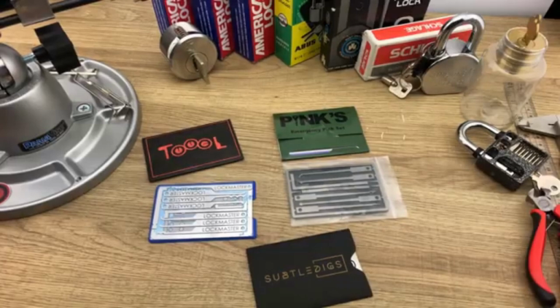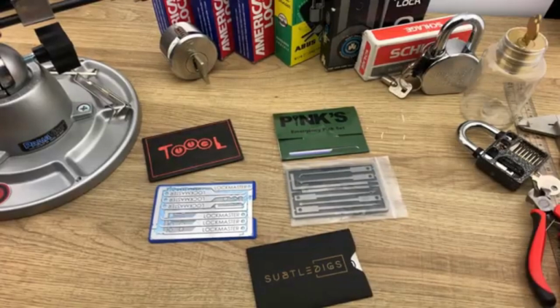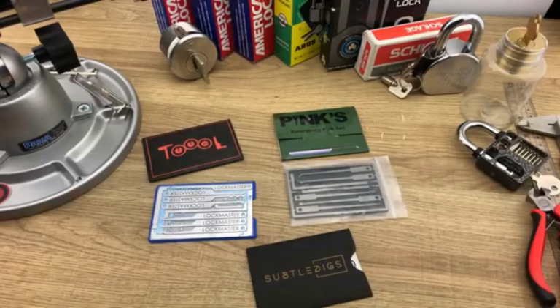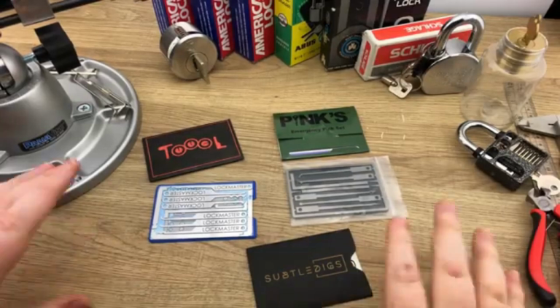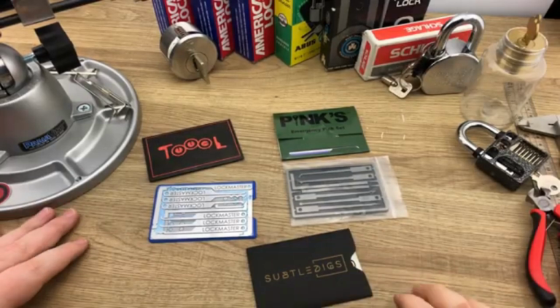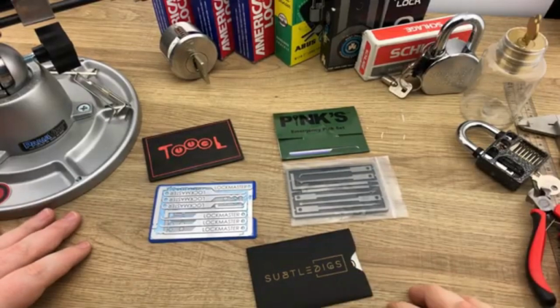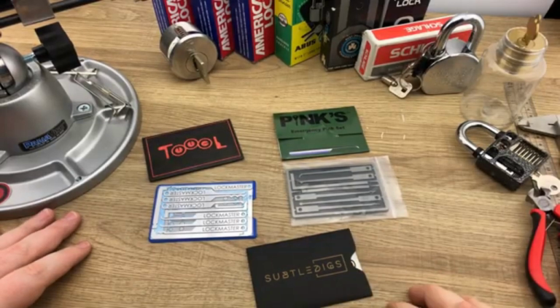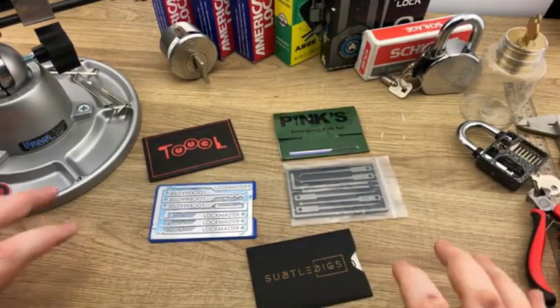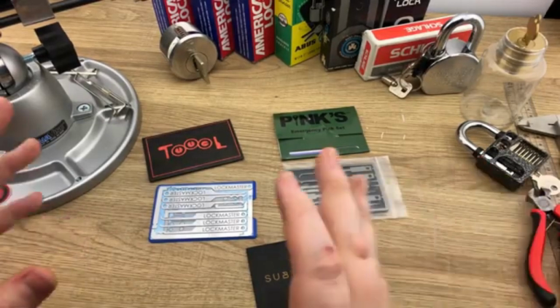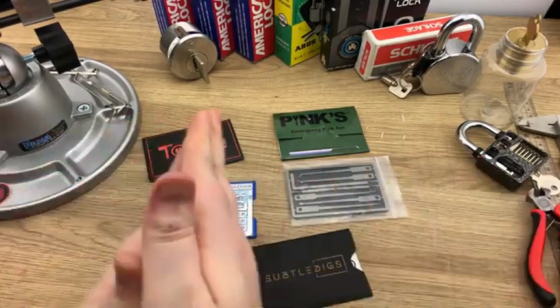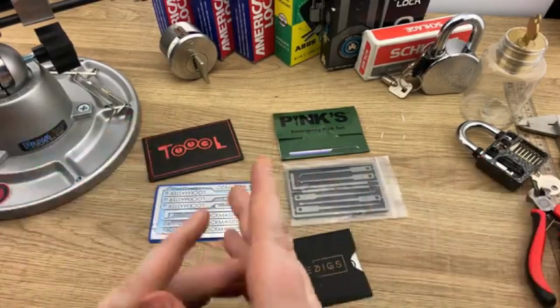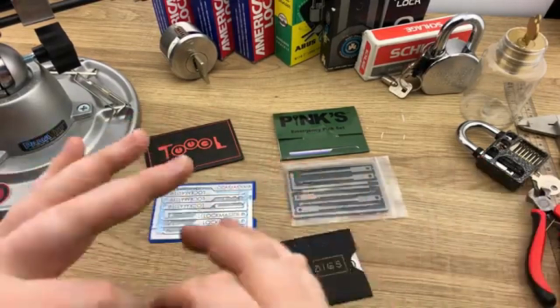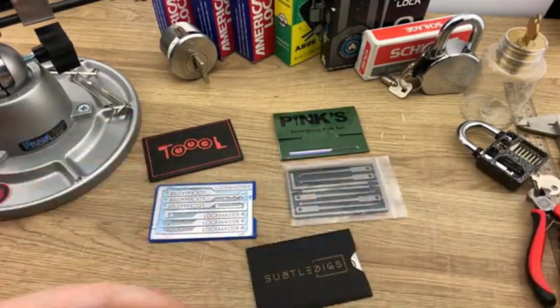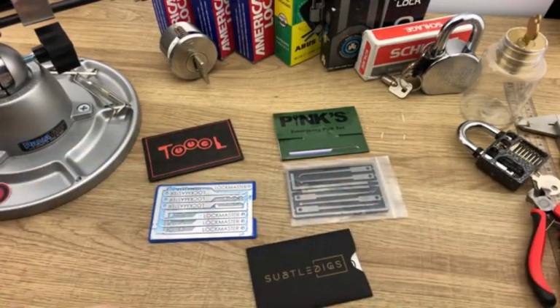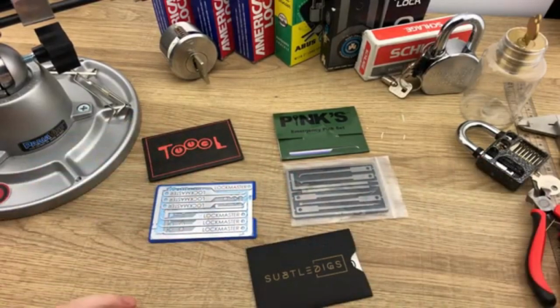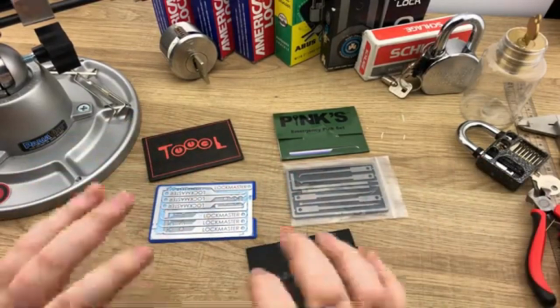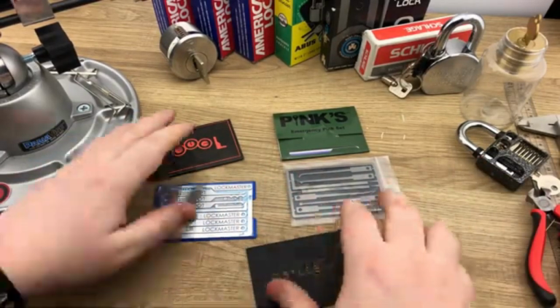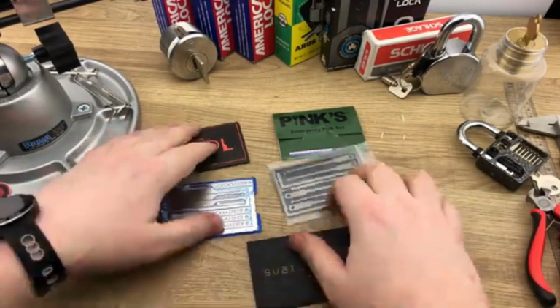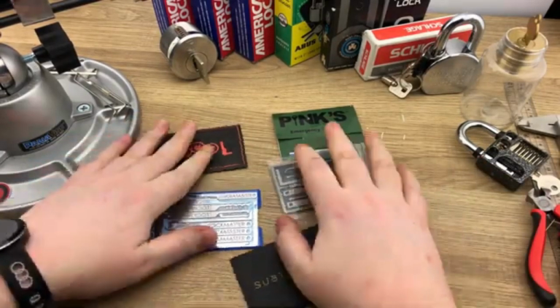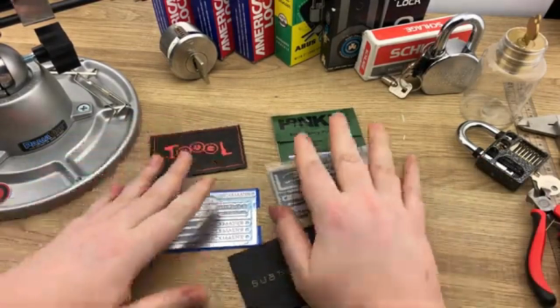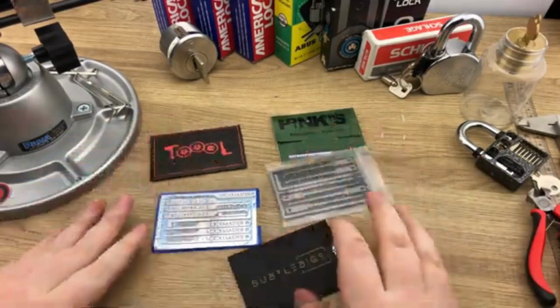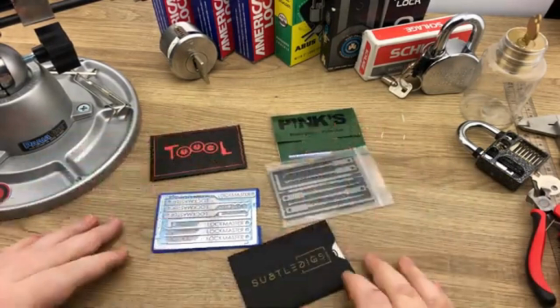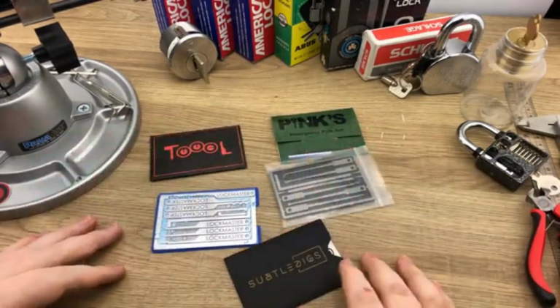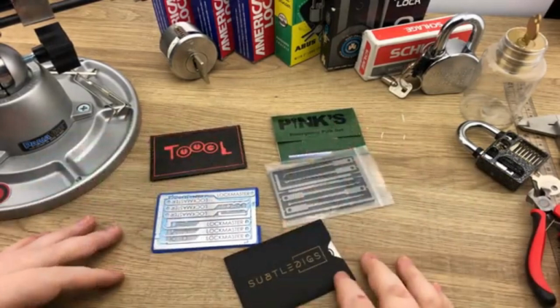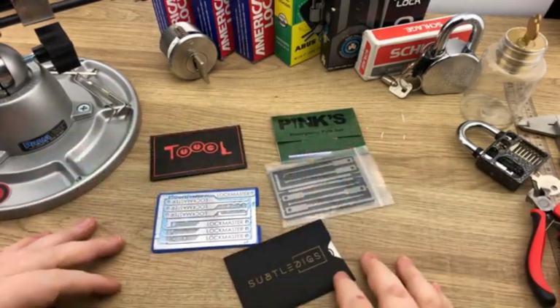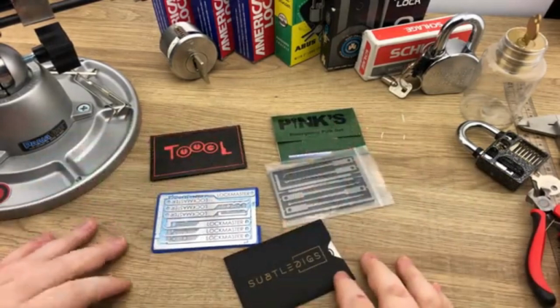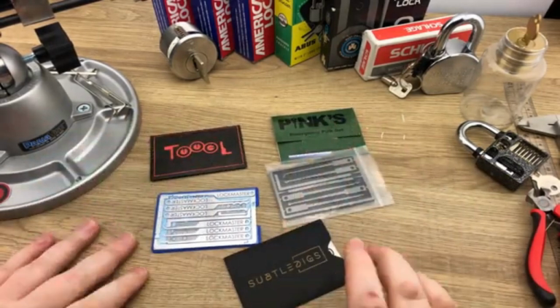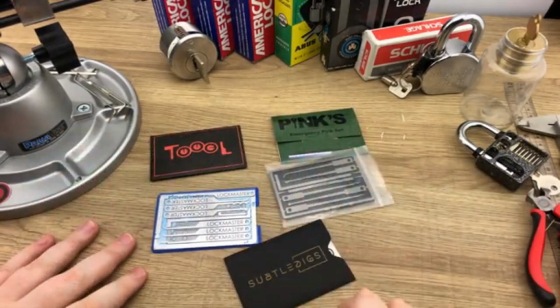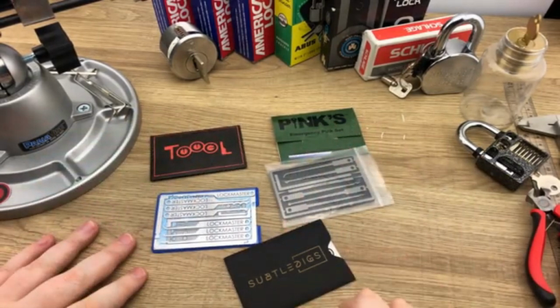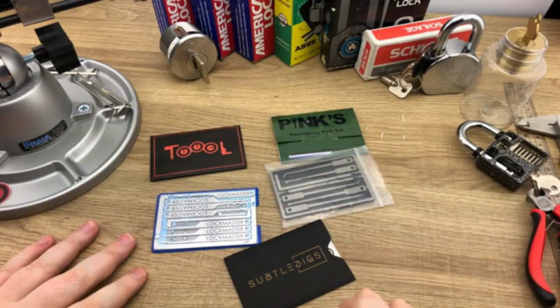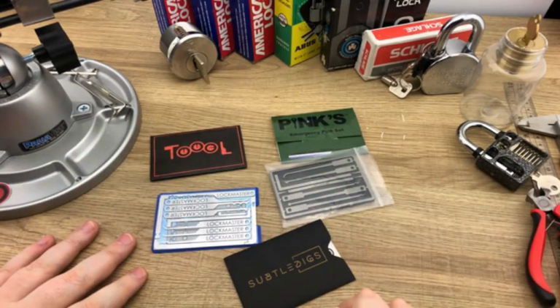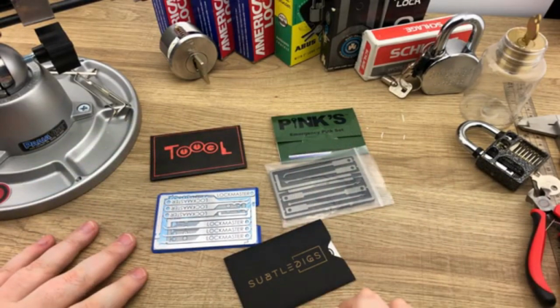Hey guys, Legal Lockpicker here, and welcome to today's episode — a brief review of the week's credit card lockpick sets.